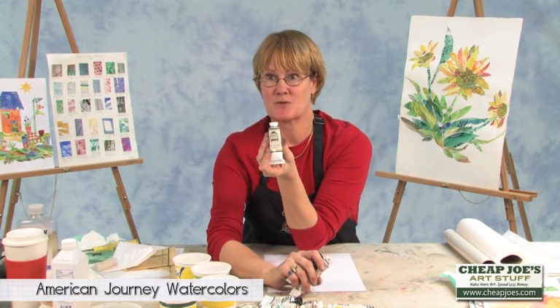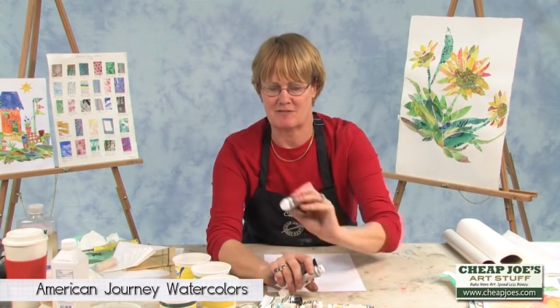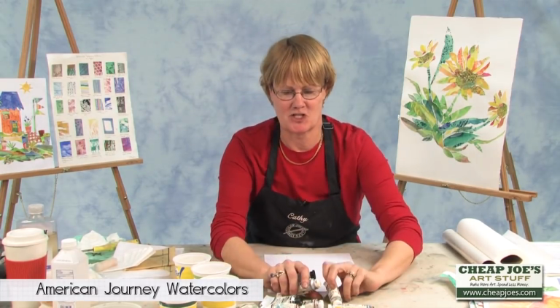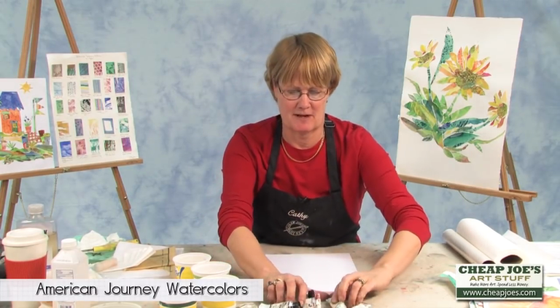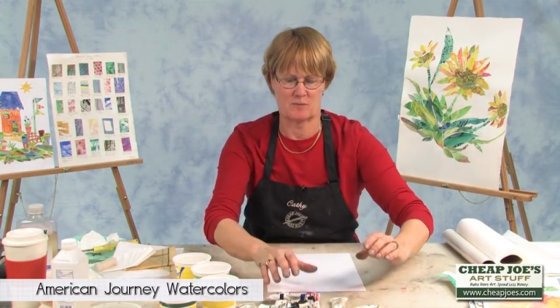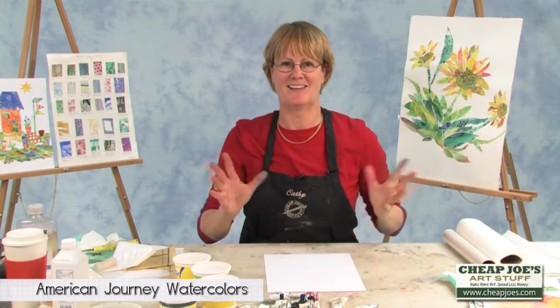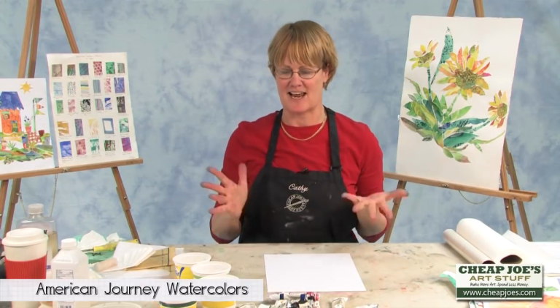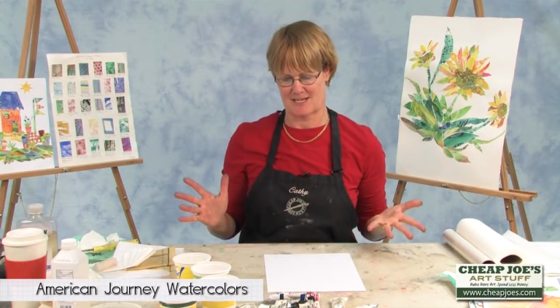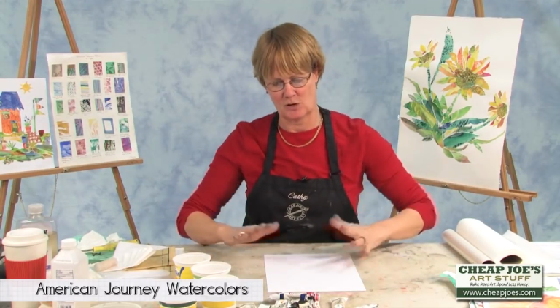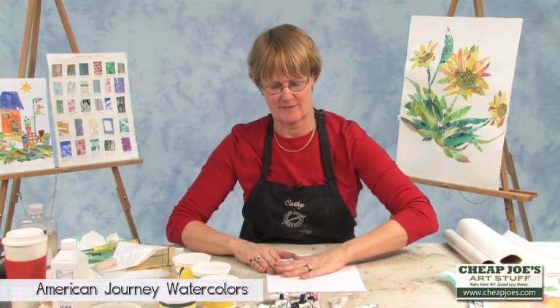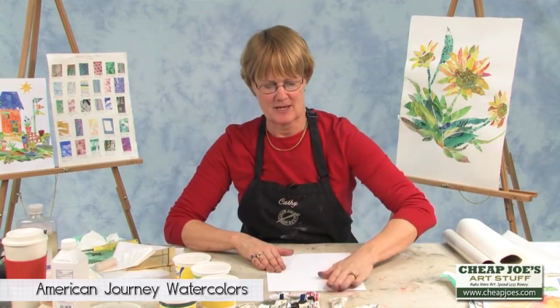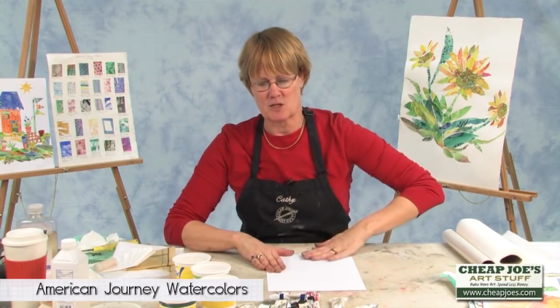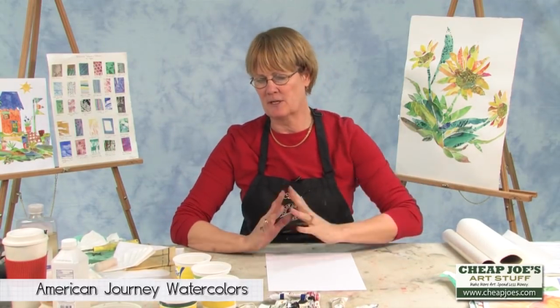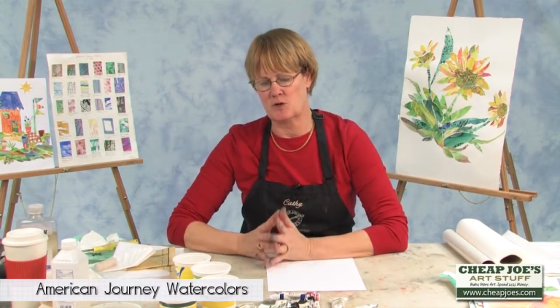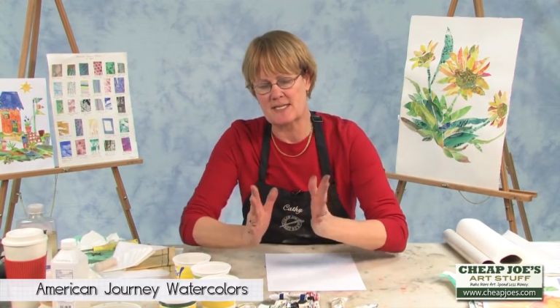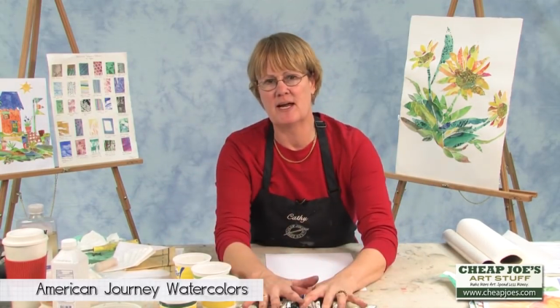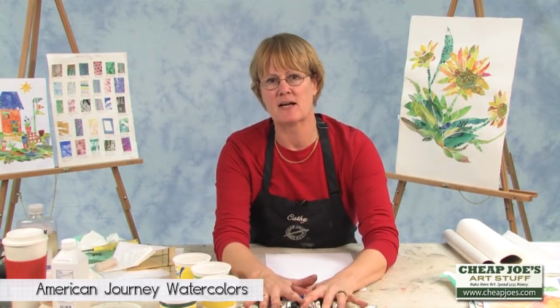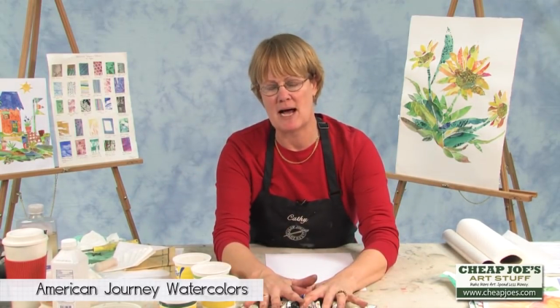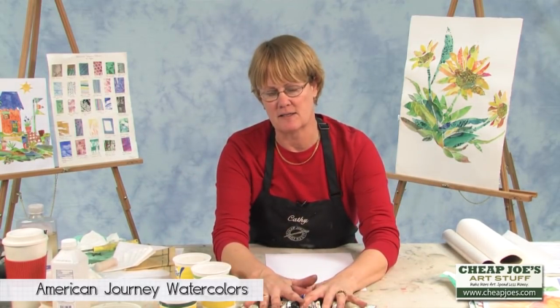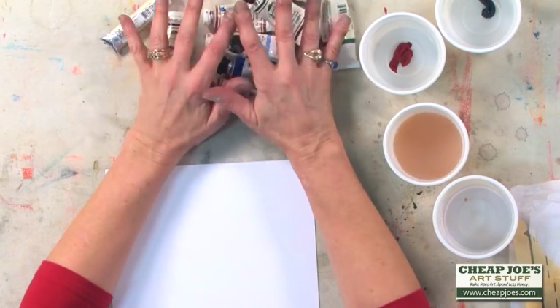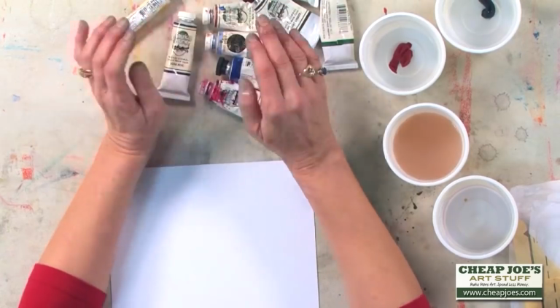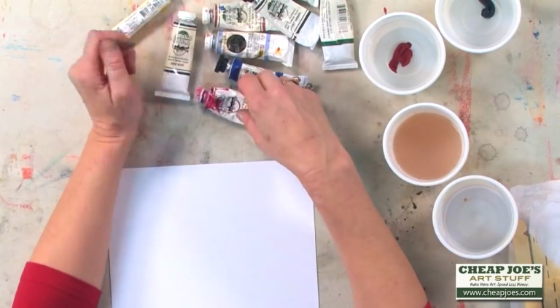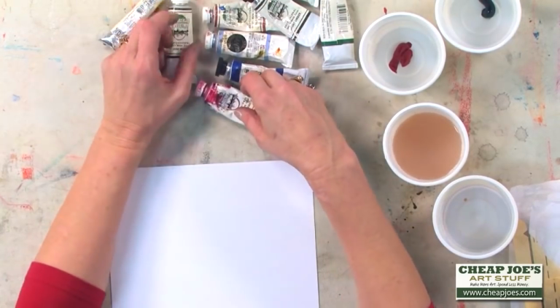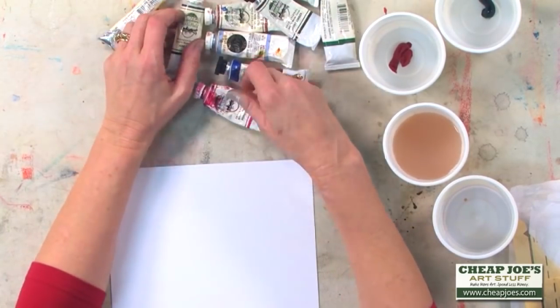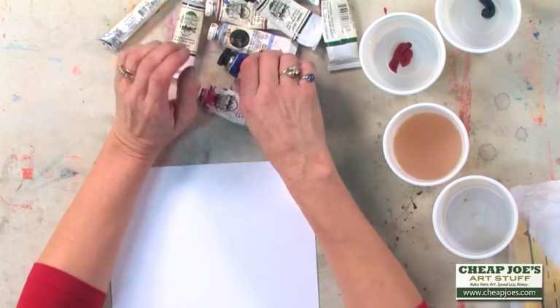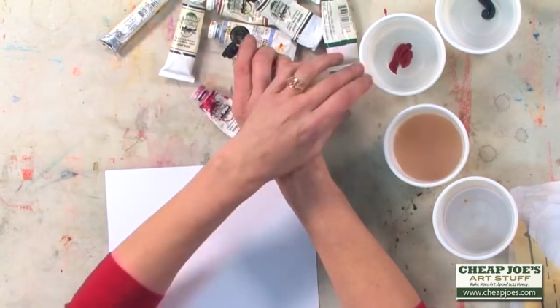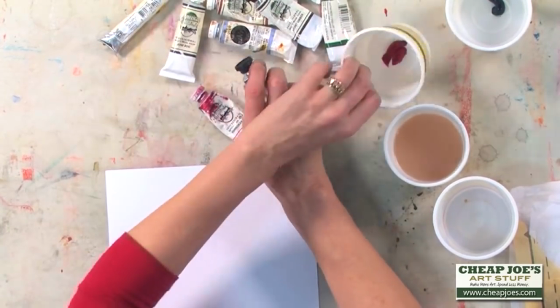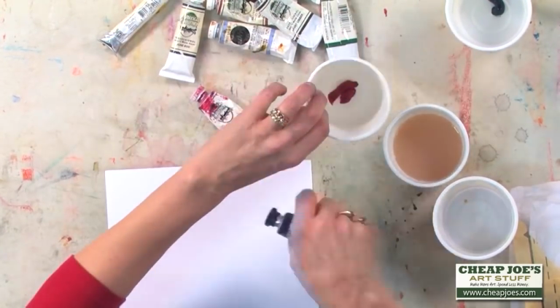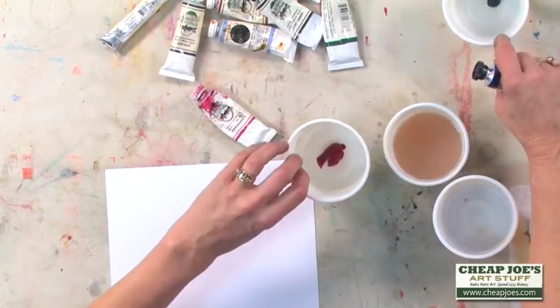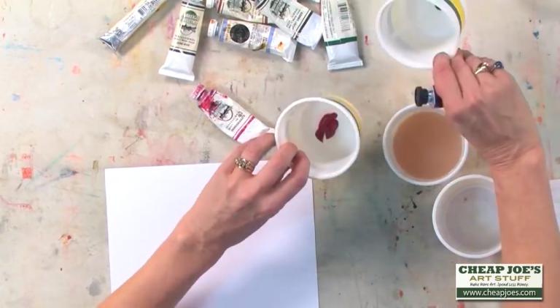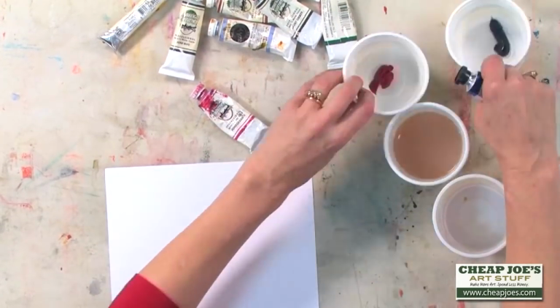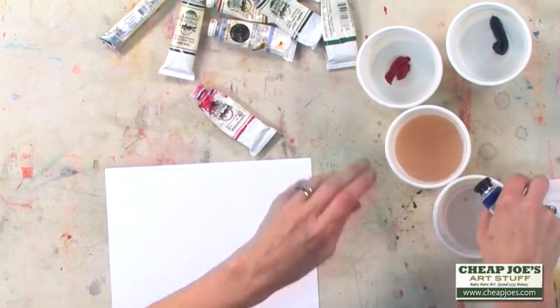This is one of my favorites — Junebug. I love Junebug, and I love the names. So what I'm going to do, instead of painting out of a palette, I'm actually going to take these colors and I'm going to squeeze them into these containers.